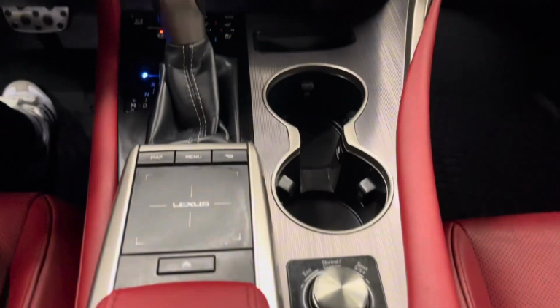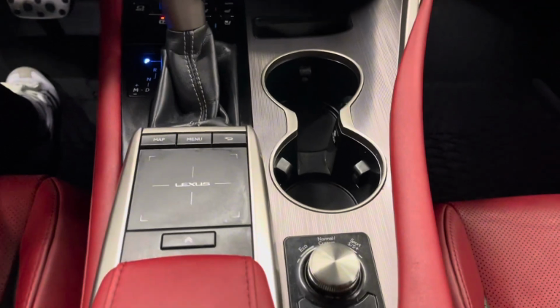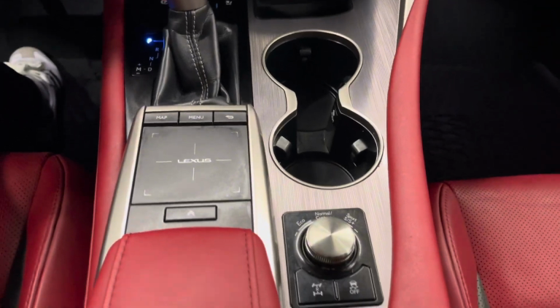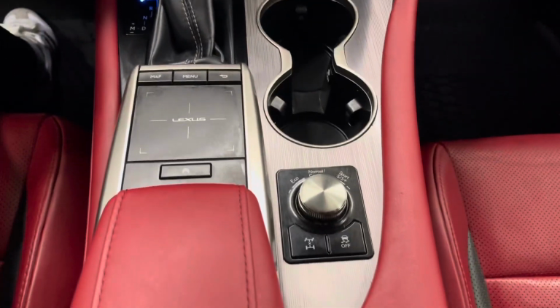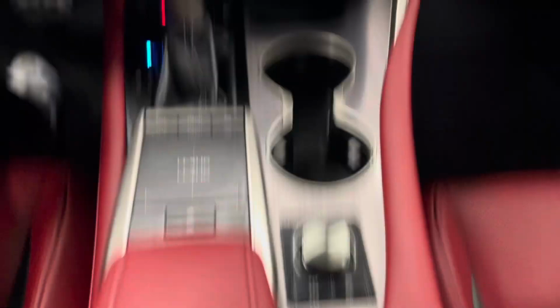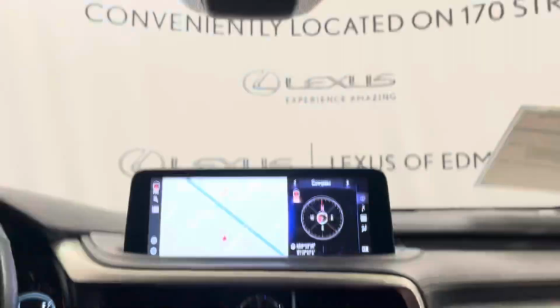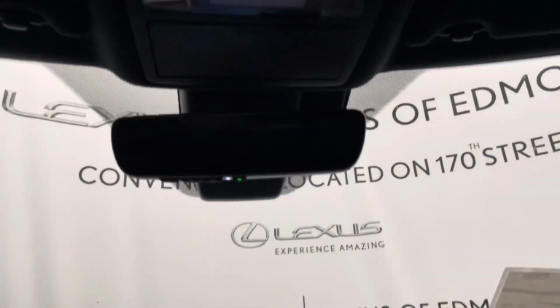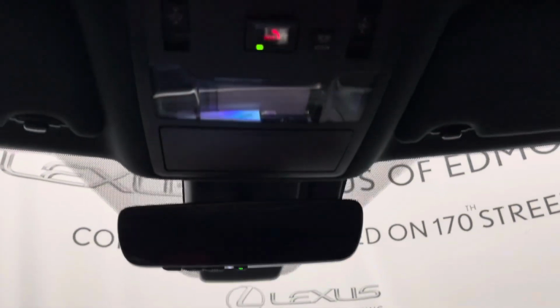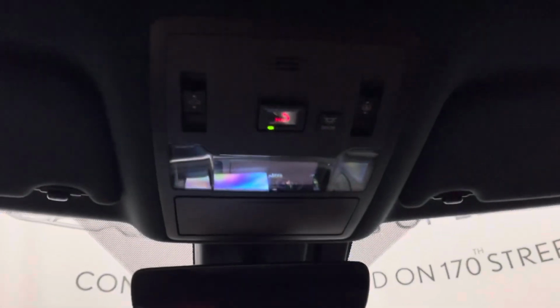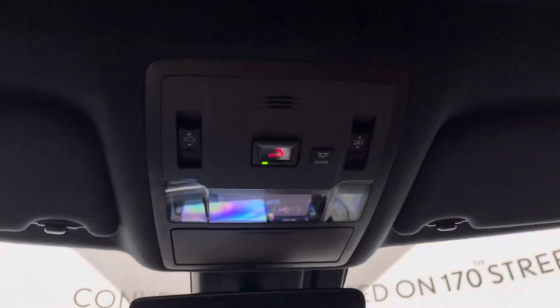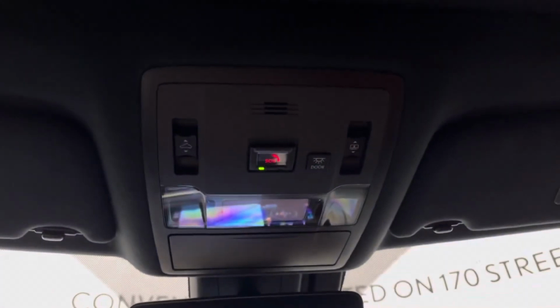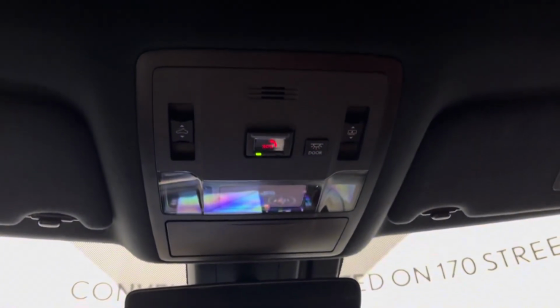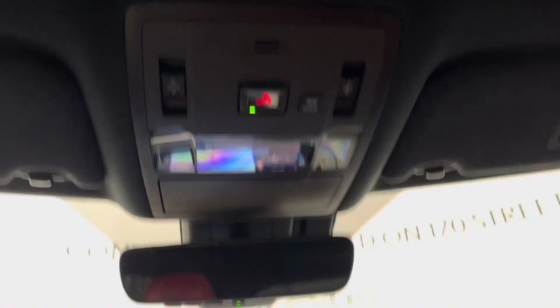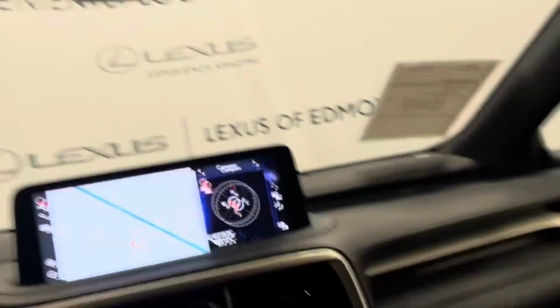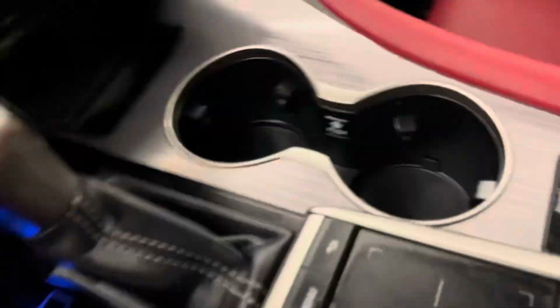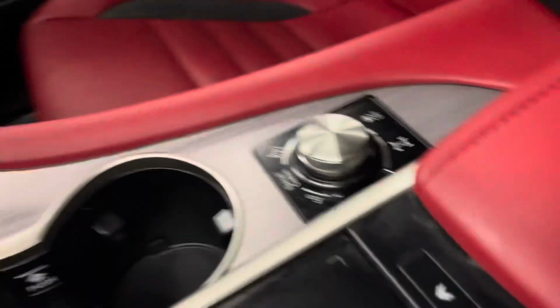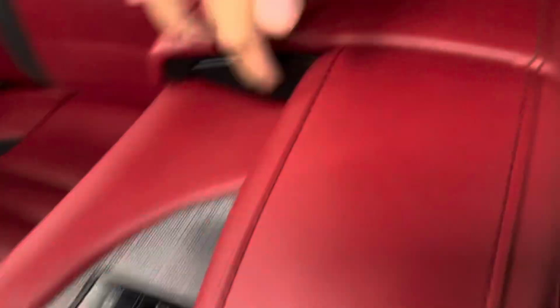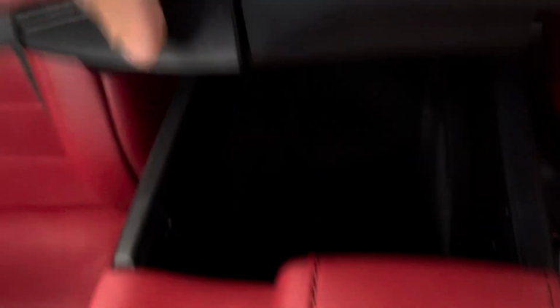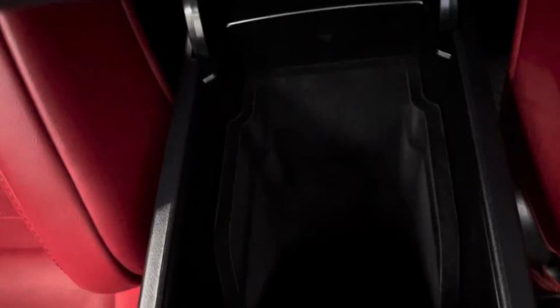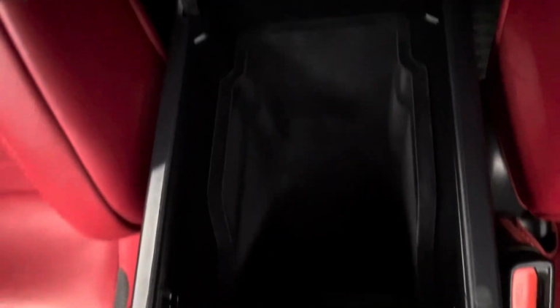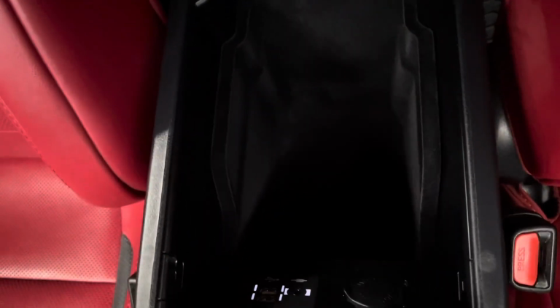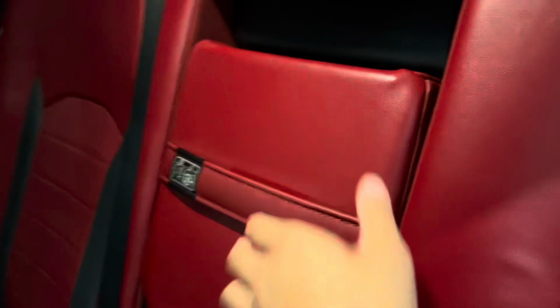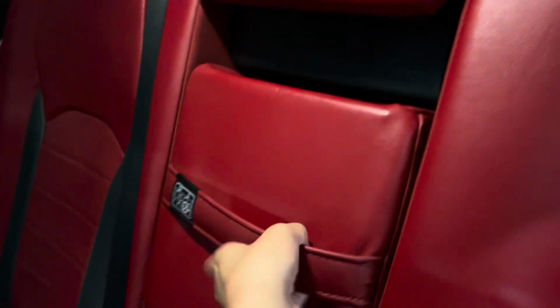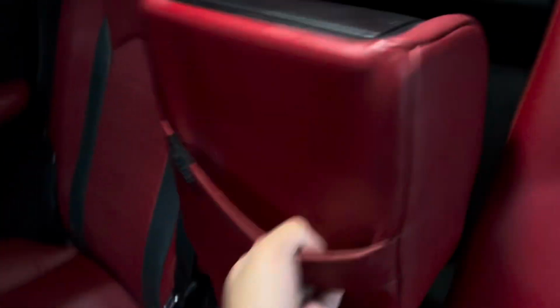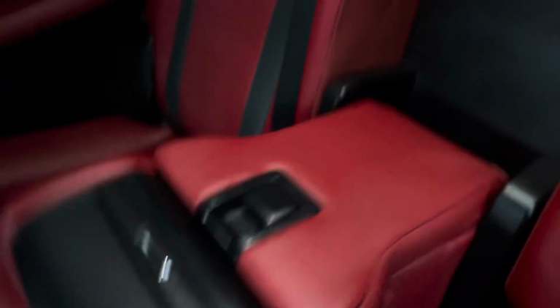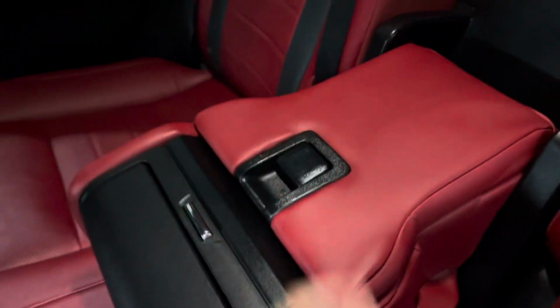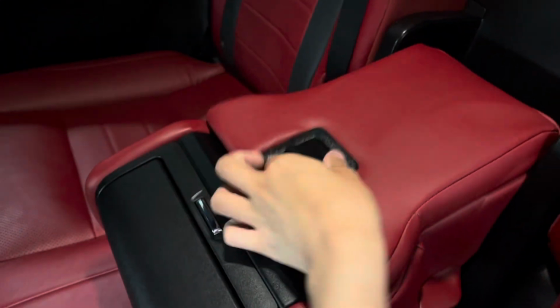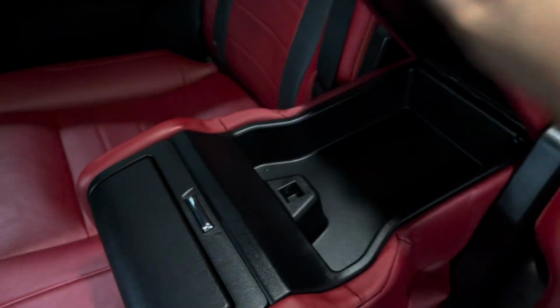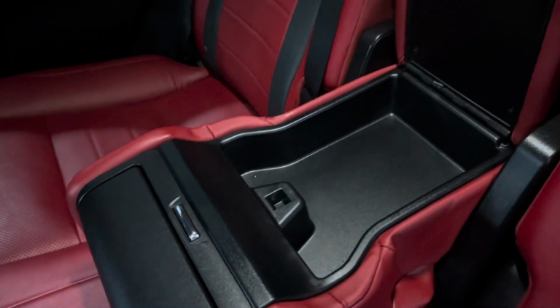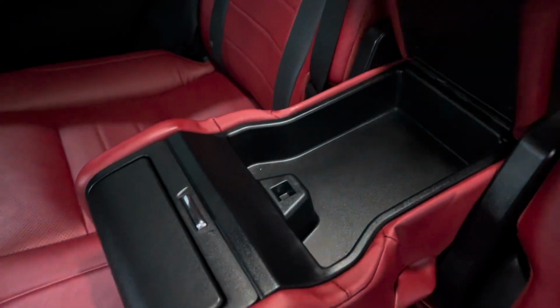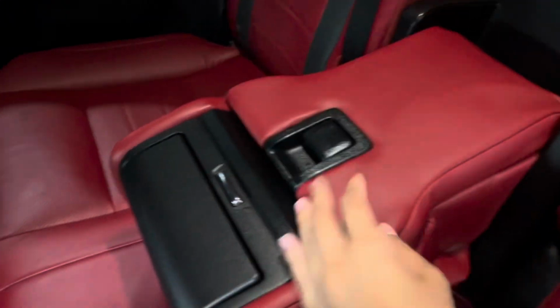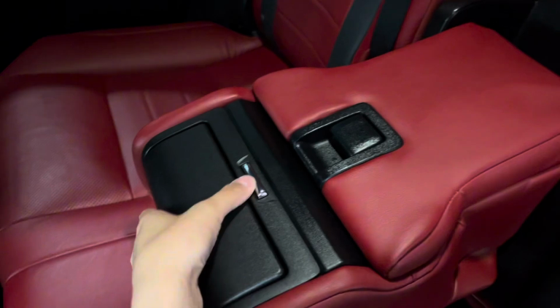You also have your mode selector and above is your sunroof controls. You have a spacious center console.